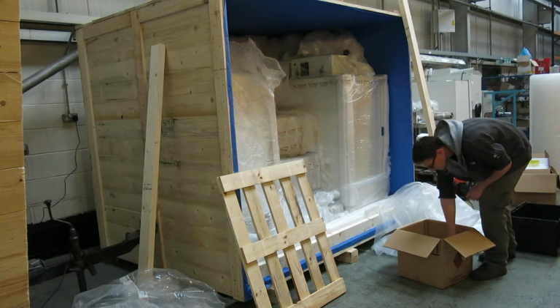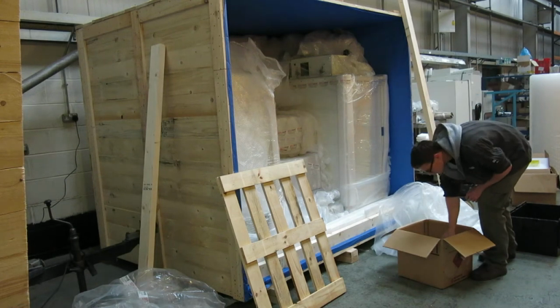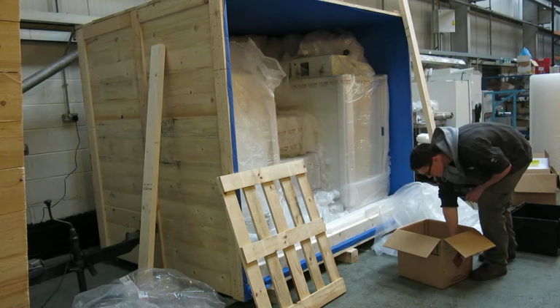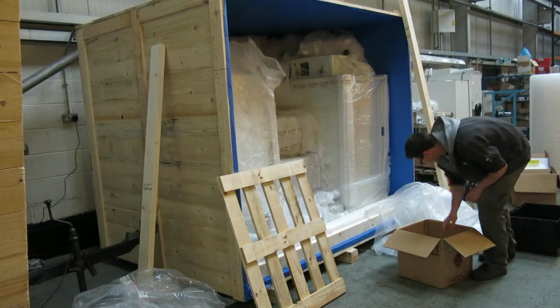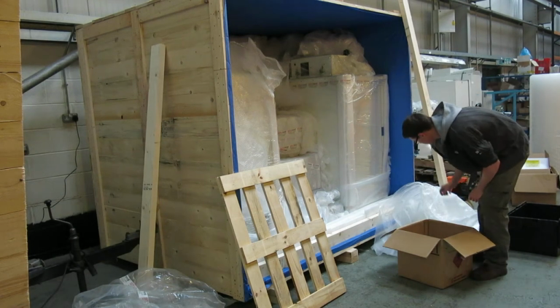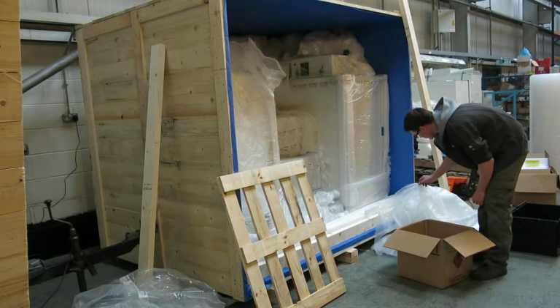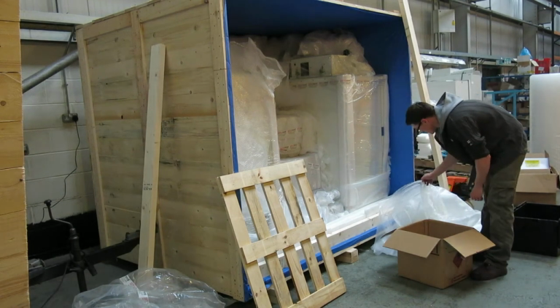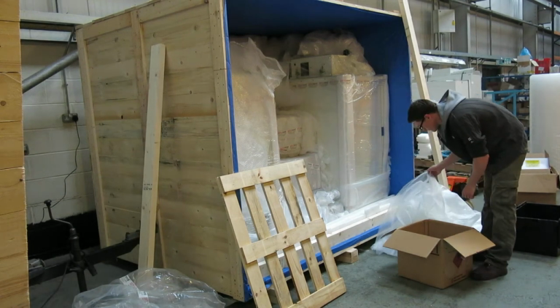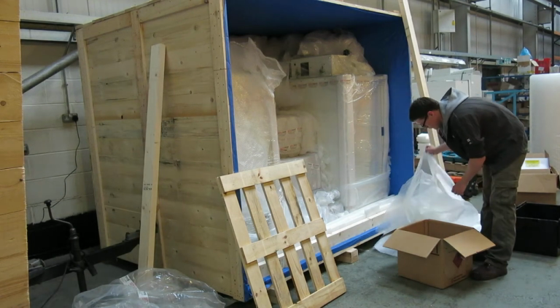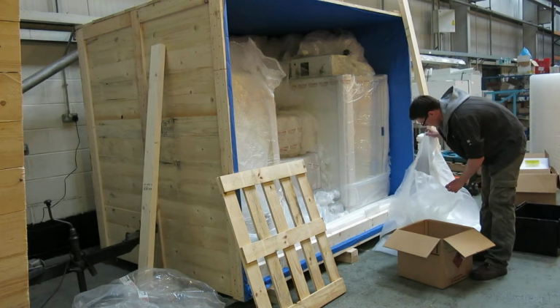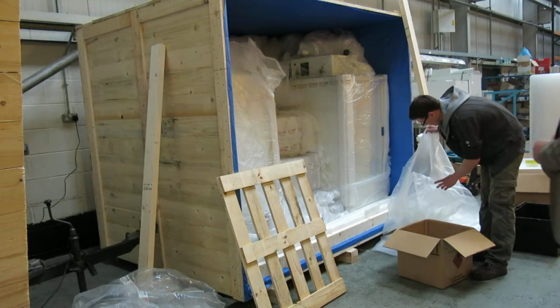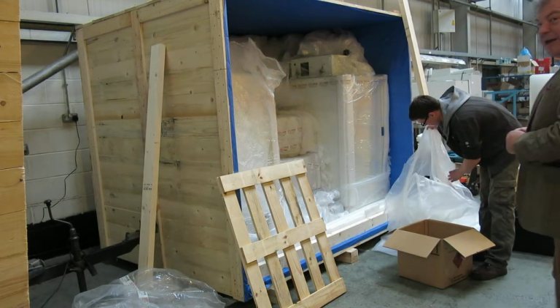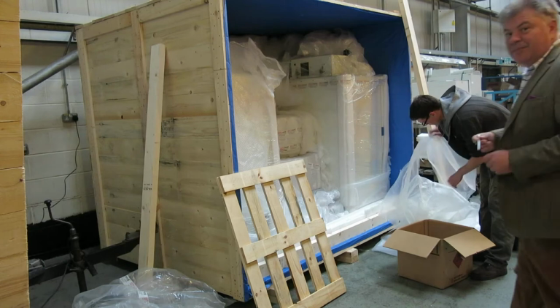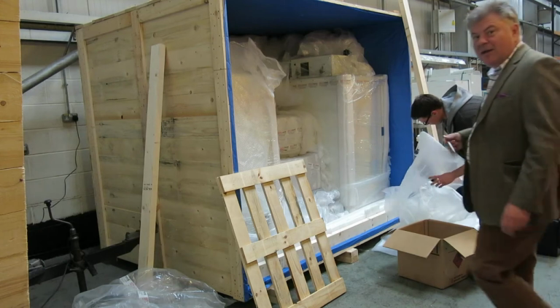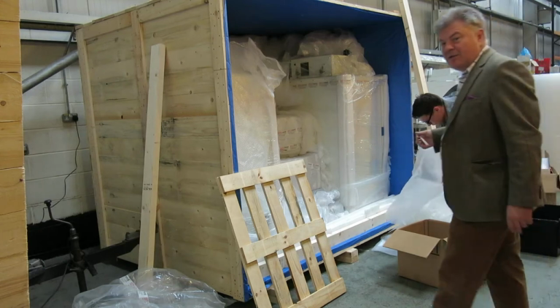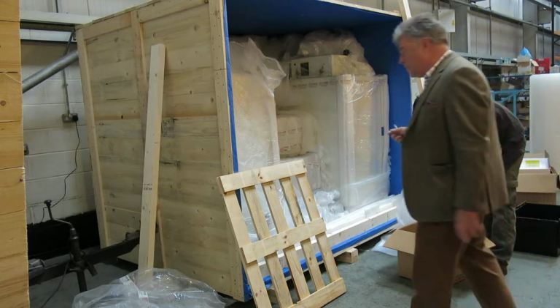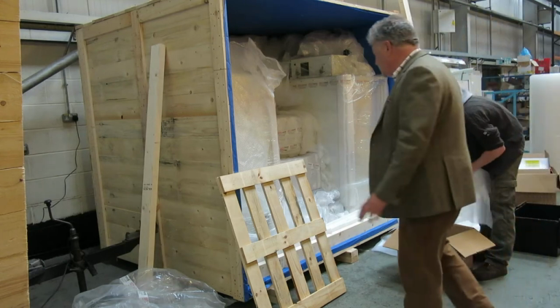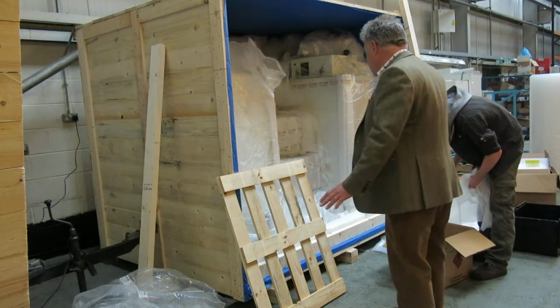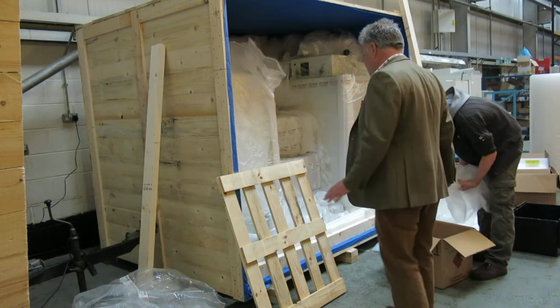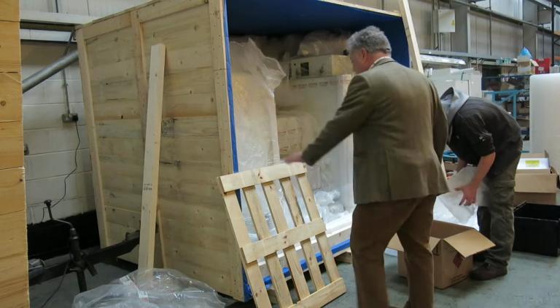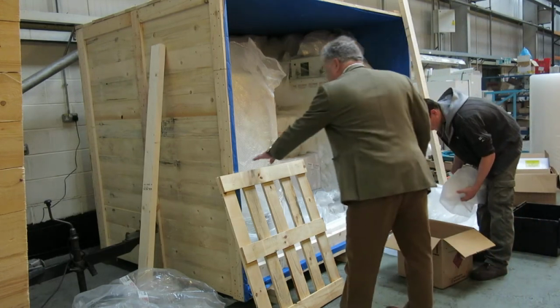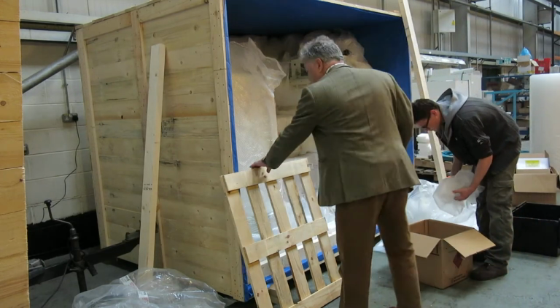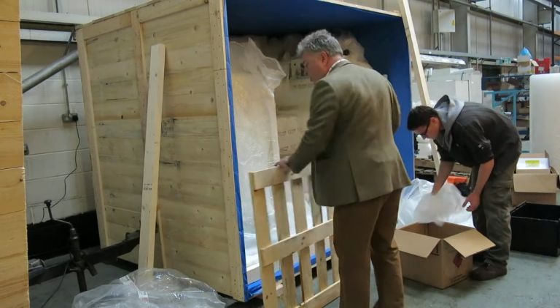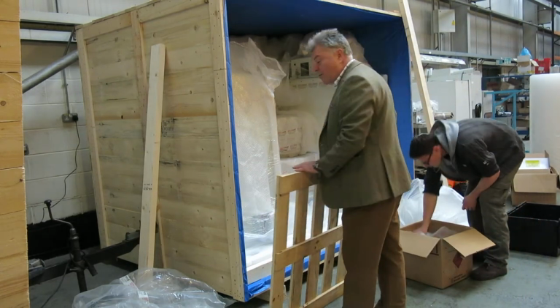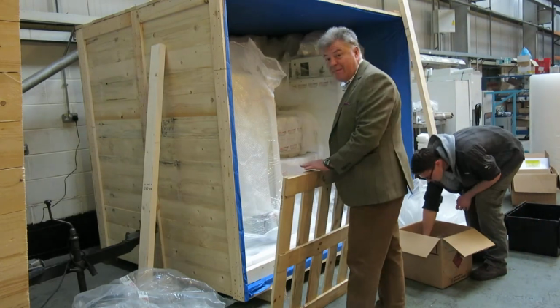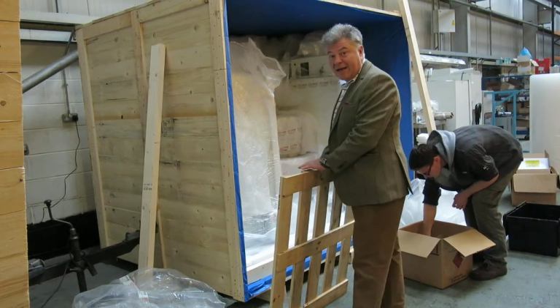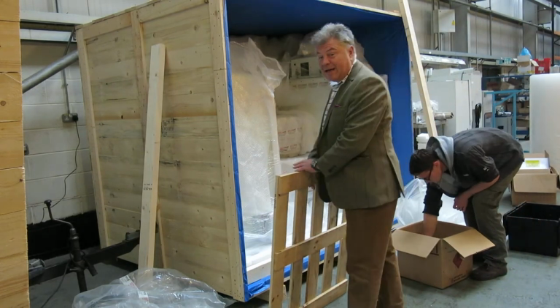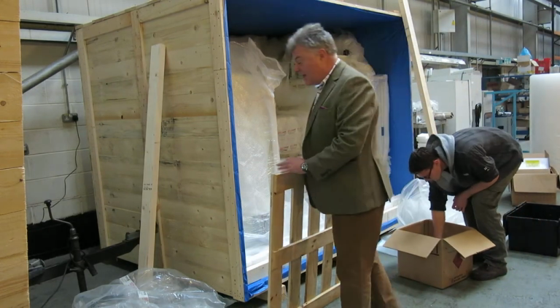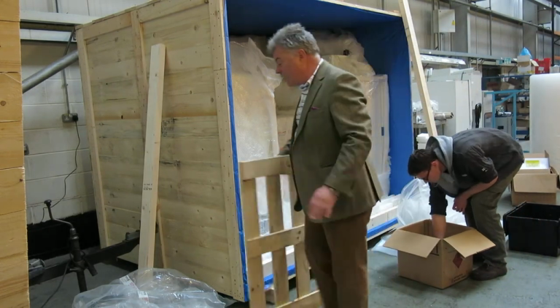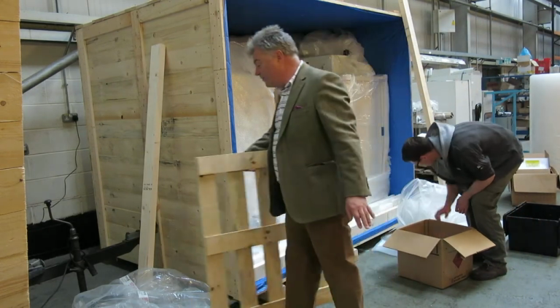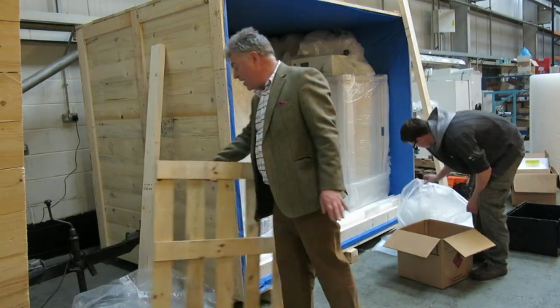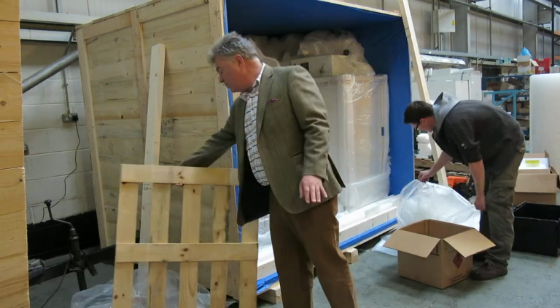This is Nick Edmund, Richmond Scientific. The purpose of this video is basically just to show how we pack equipment for export.